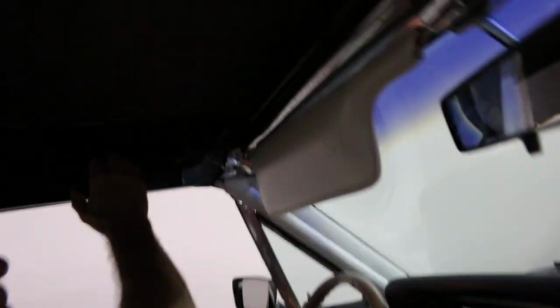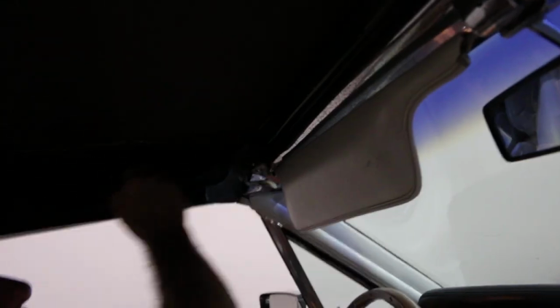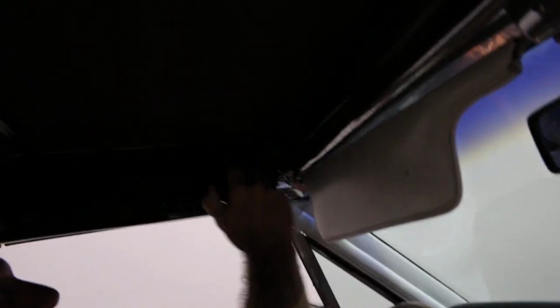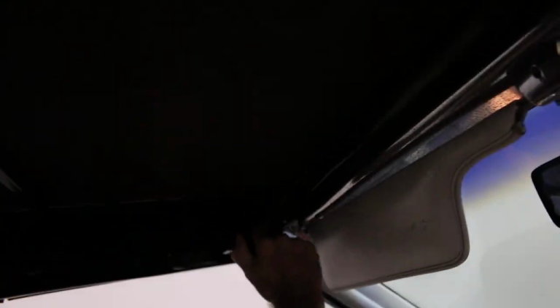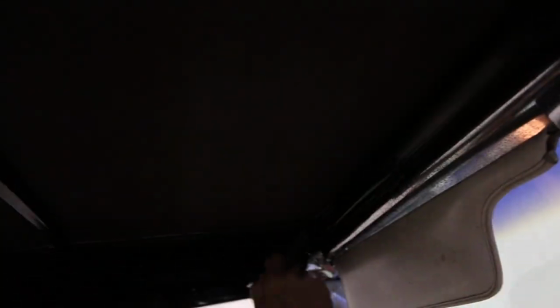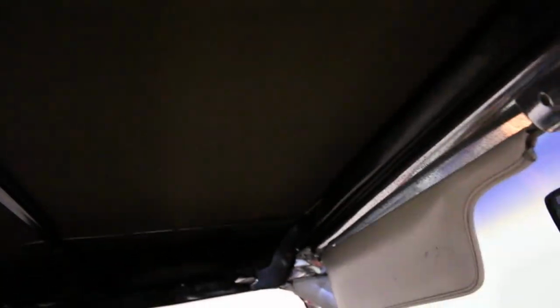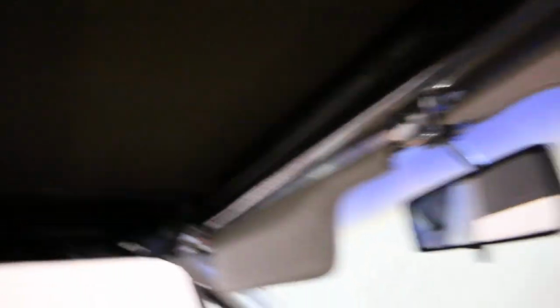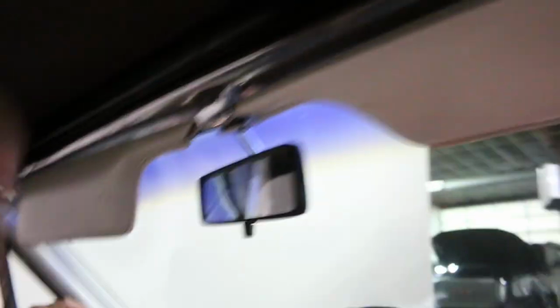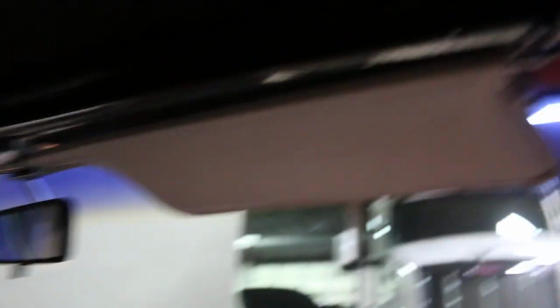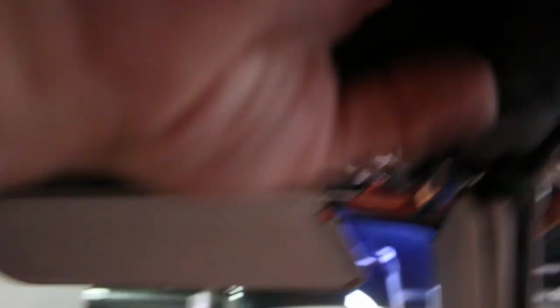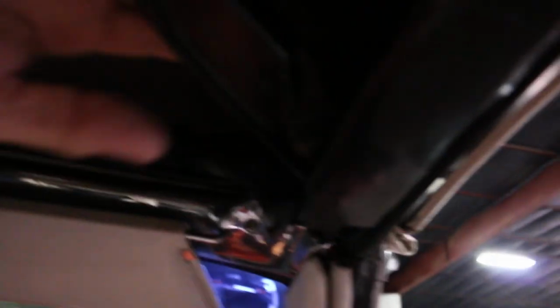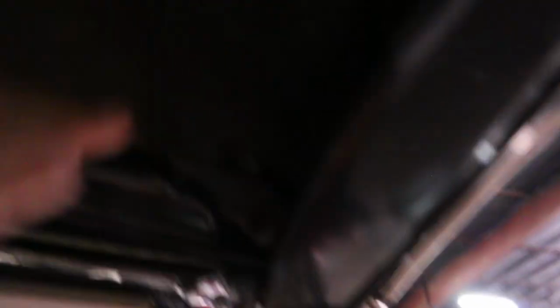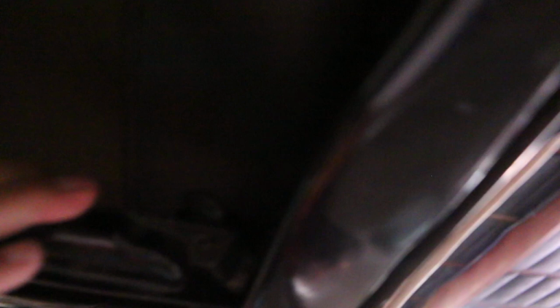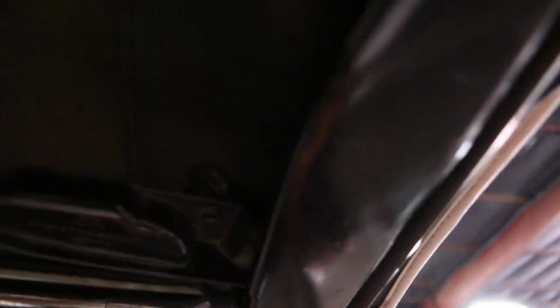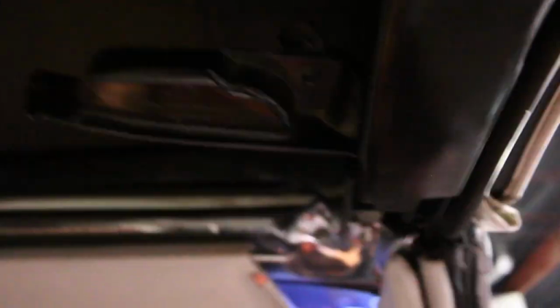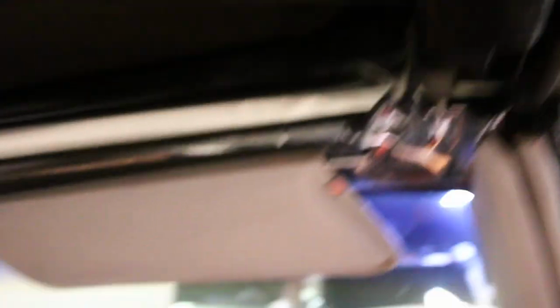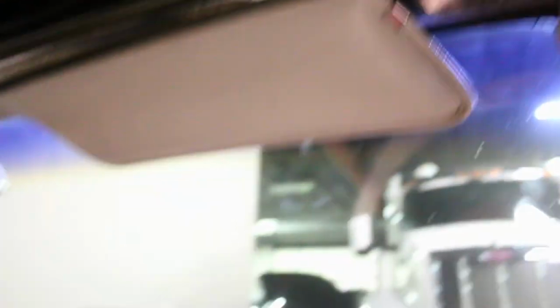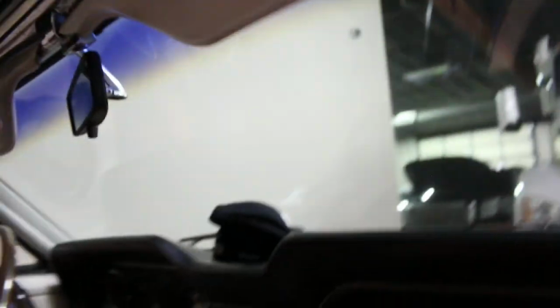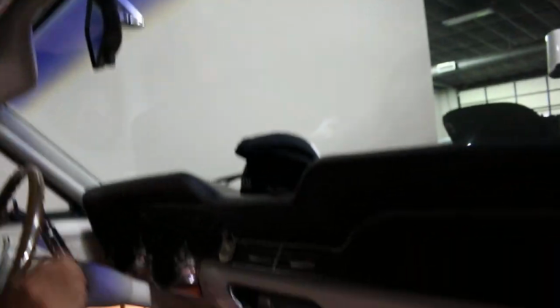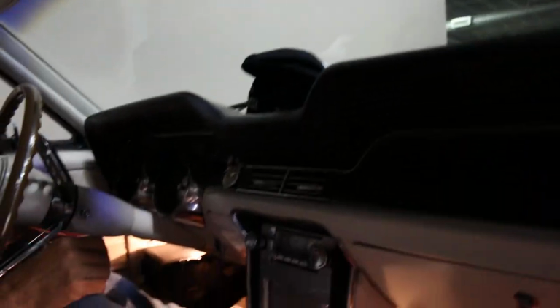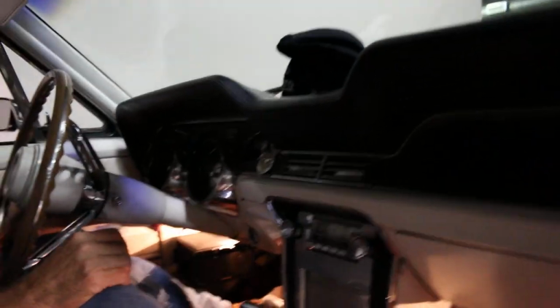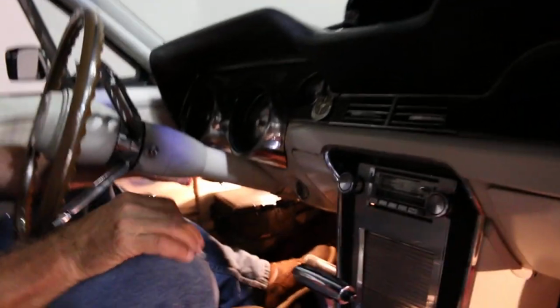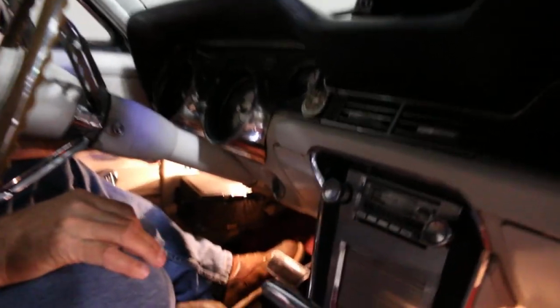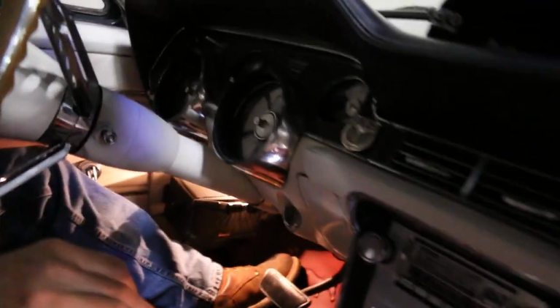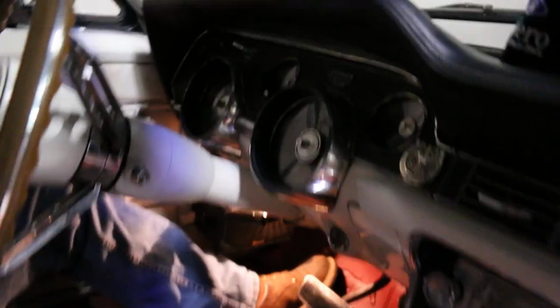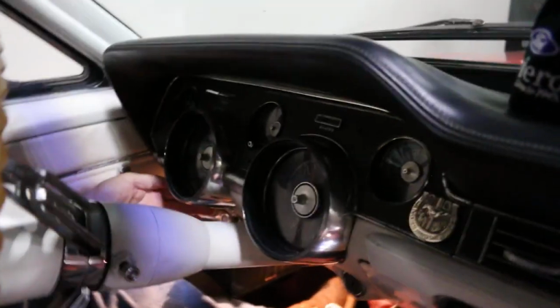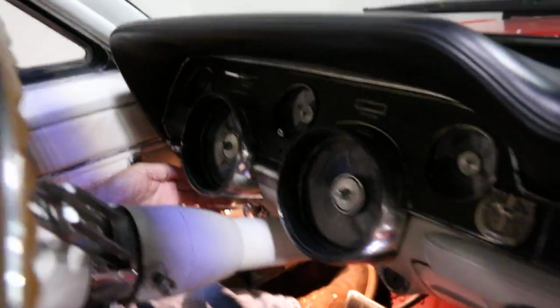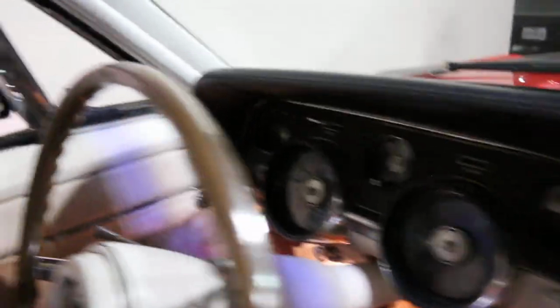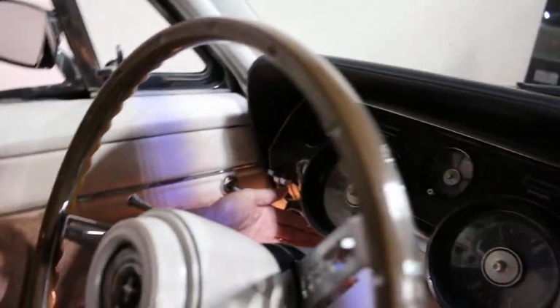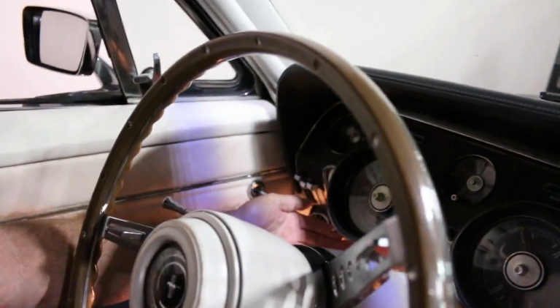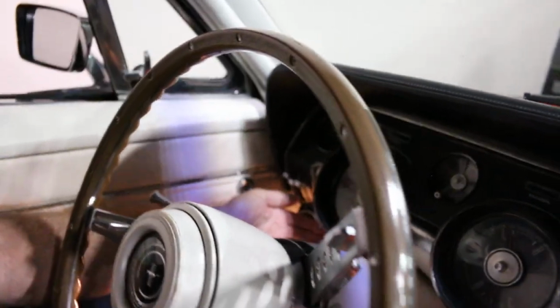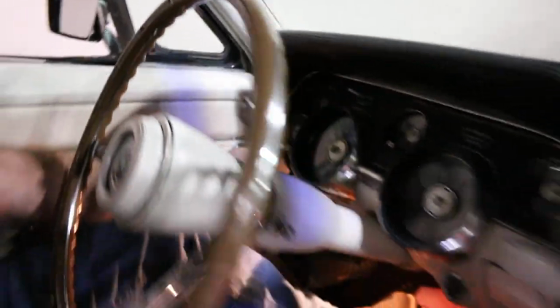We basically got a latch on this side, a latch on this side, and the button is just to the left of the console.